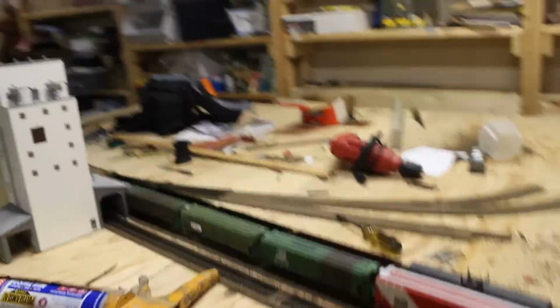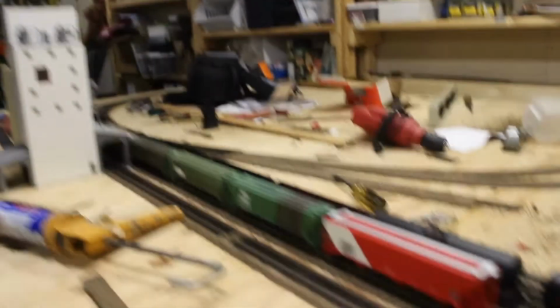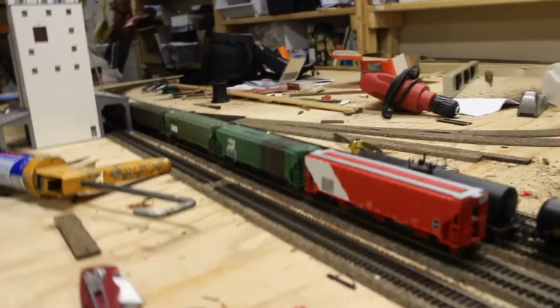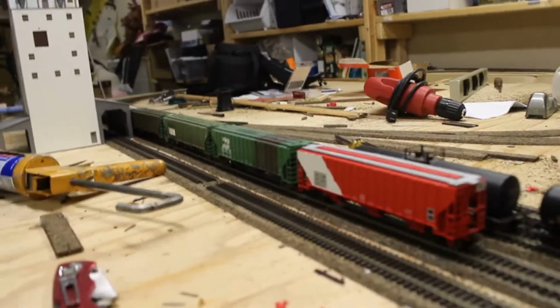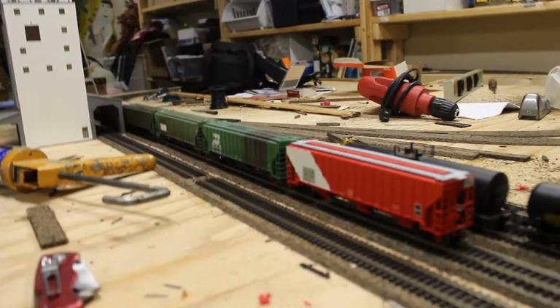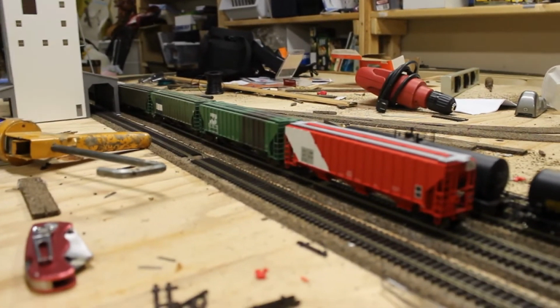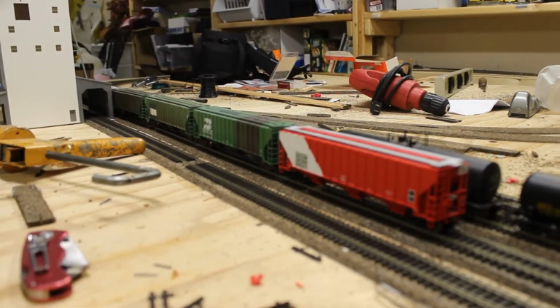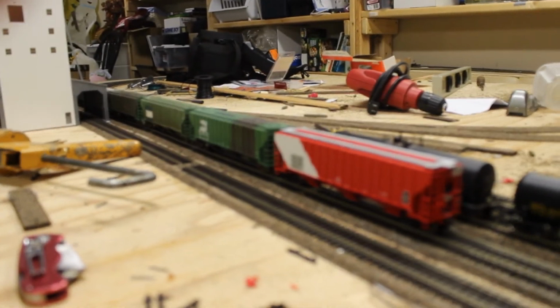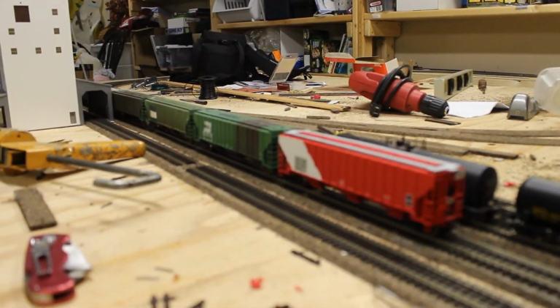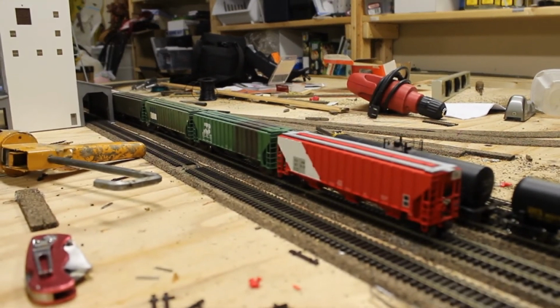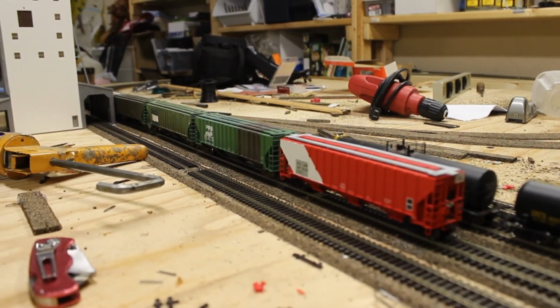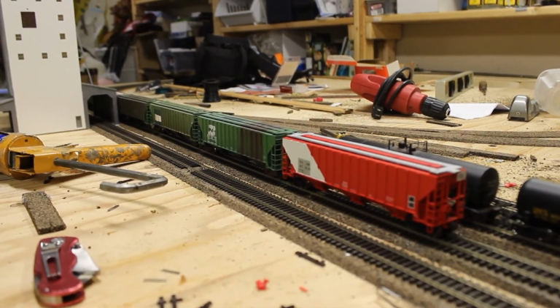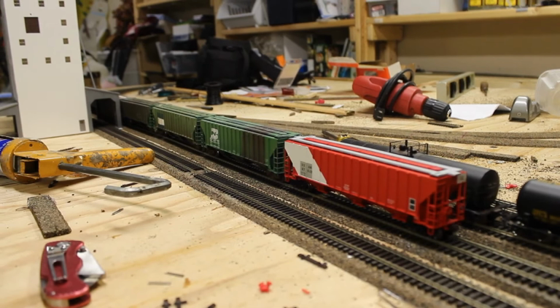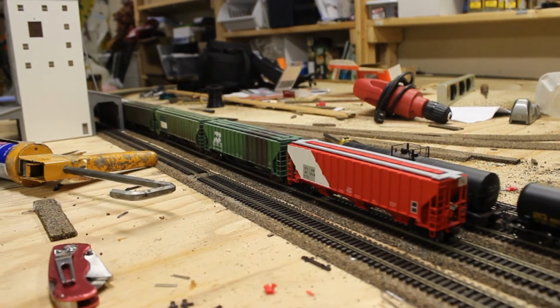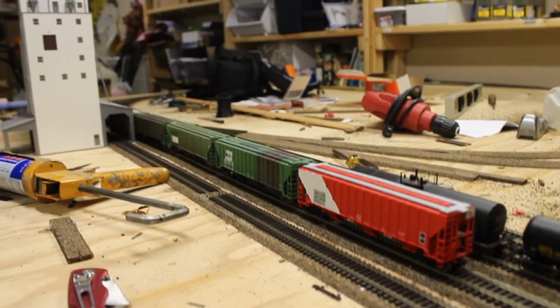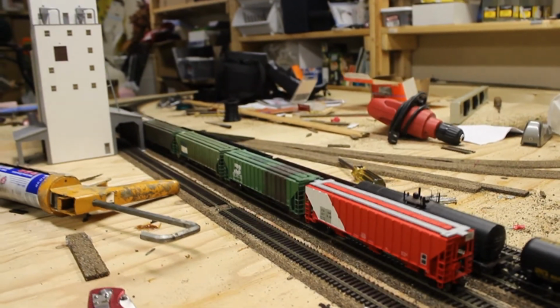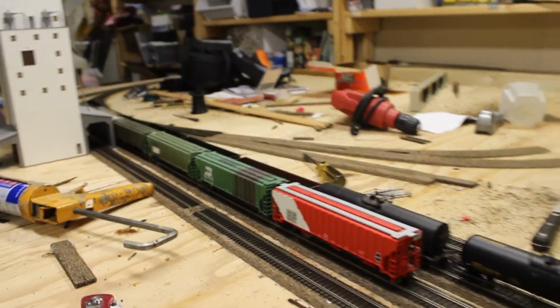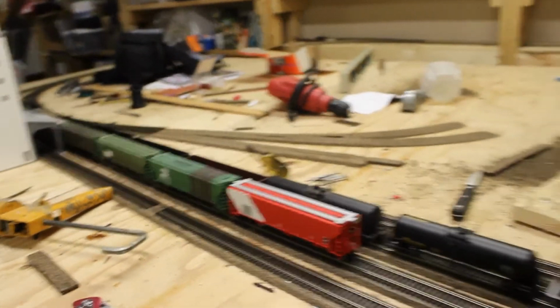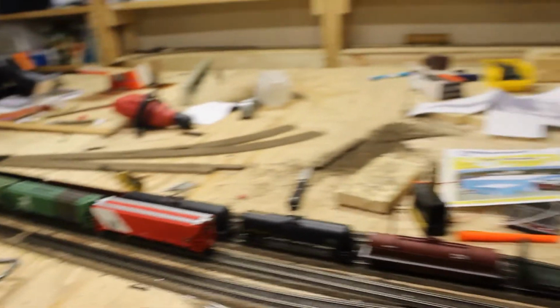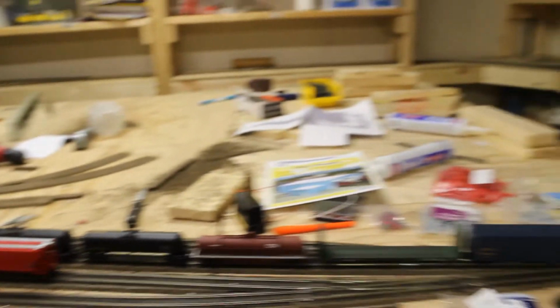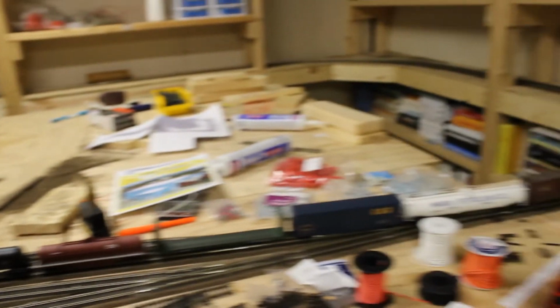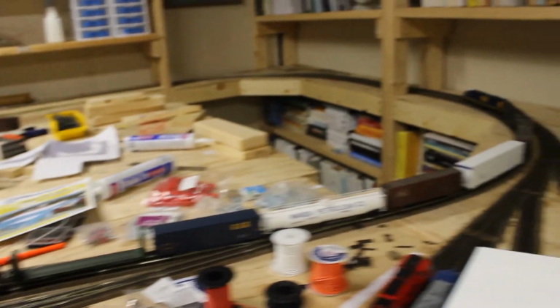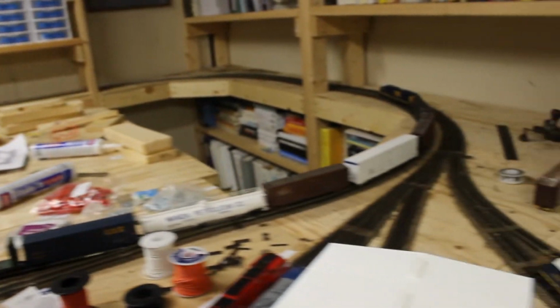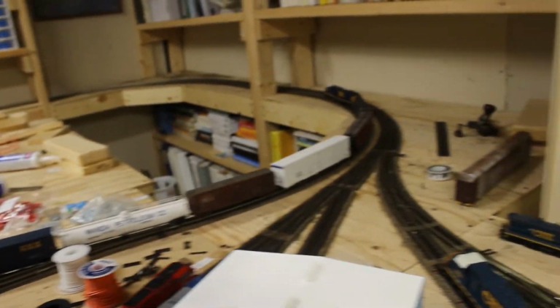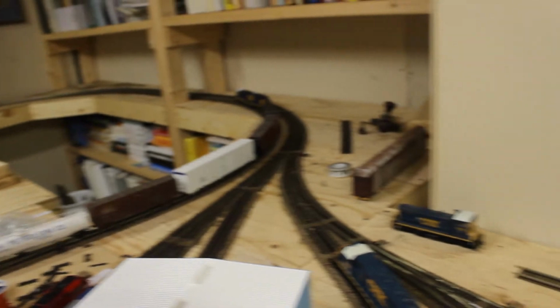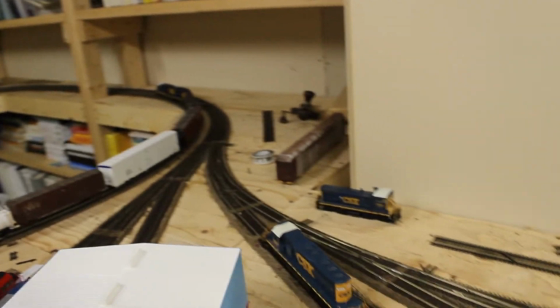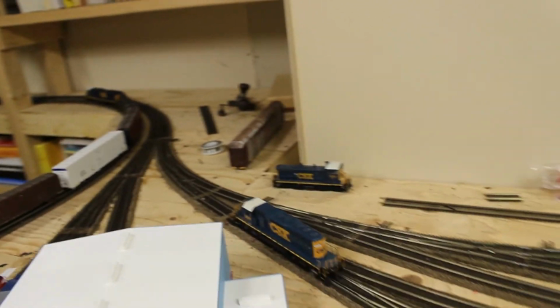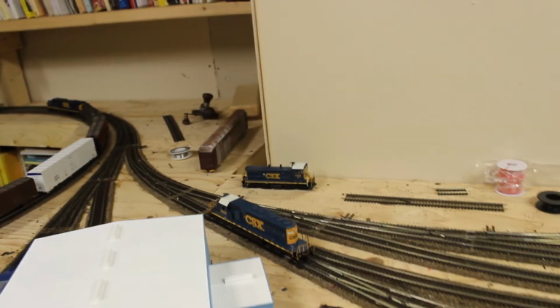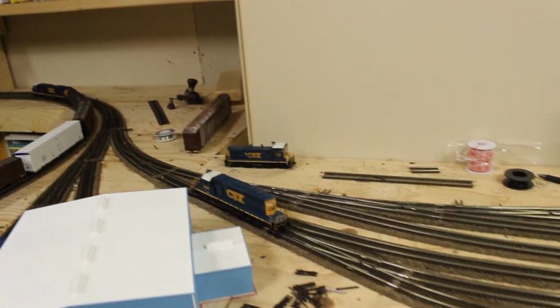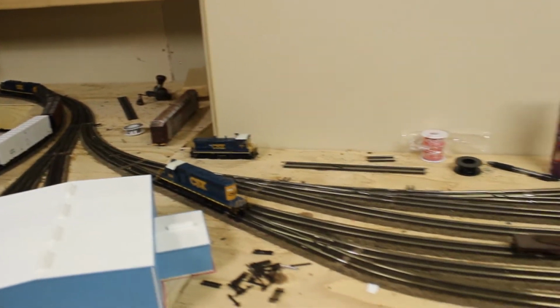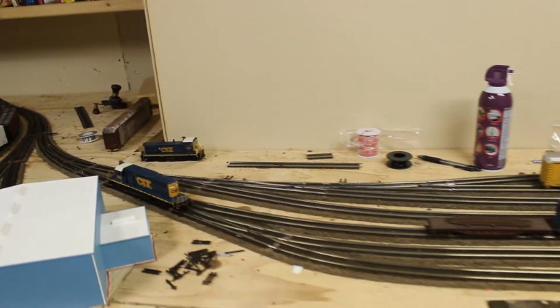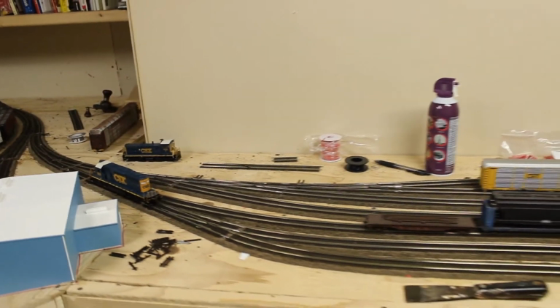Hopefully at some point I'll get some more of those cars so I can get a good-looking green train running. Overall I'm pretty happy with how it's coming out and the track is looking good.